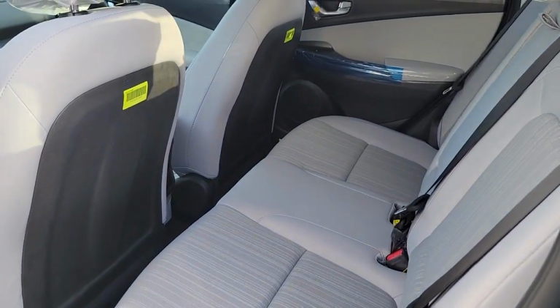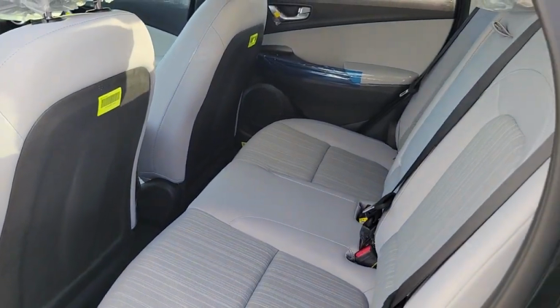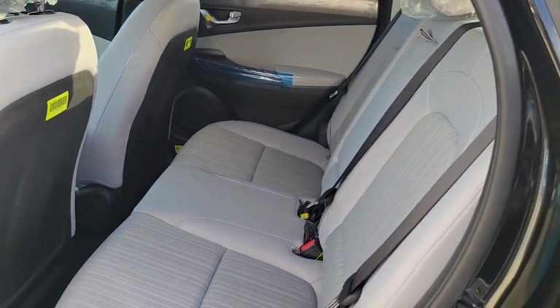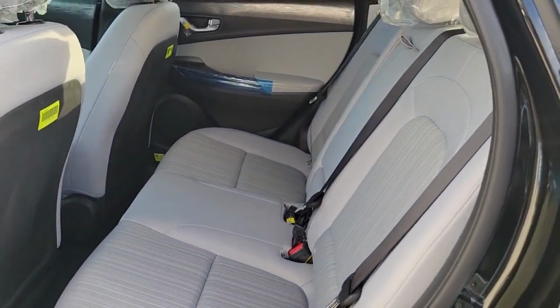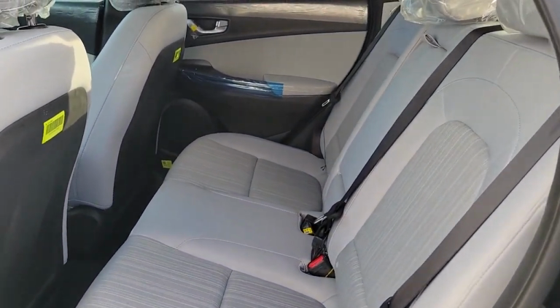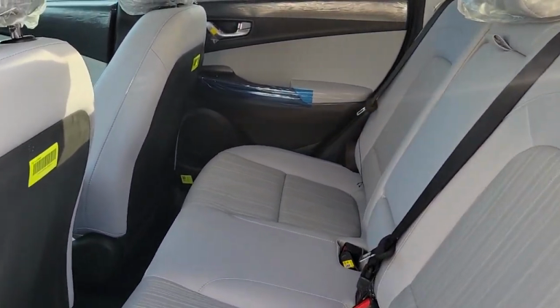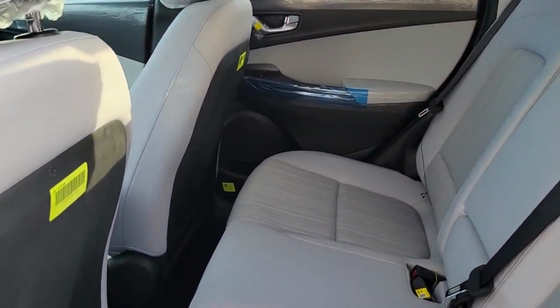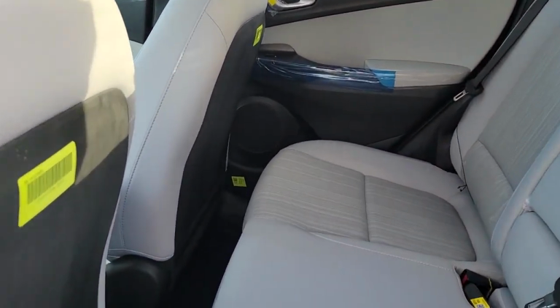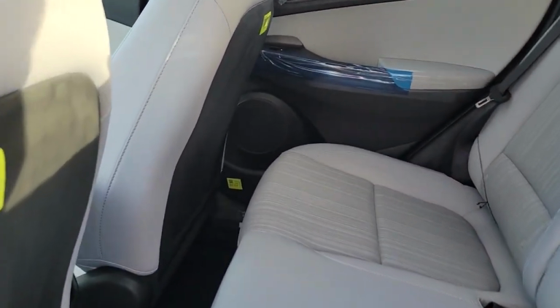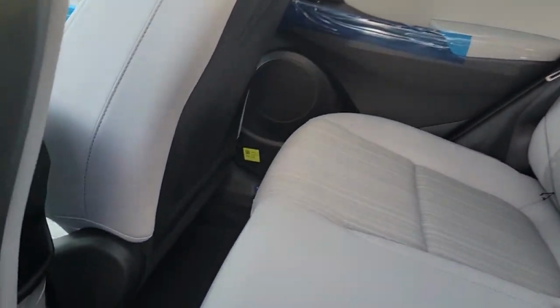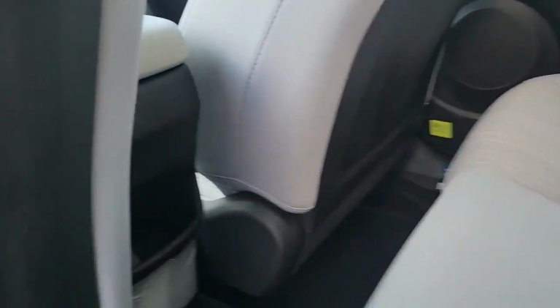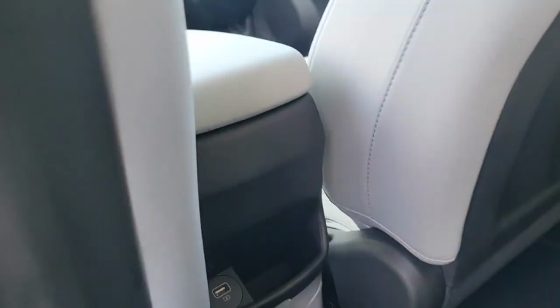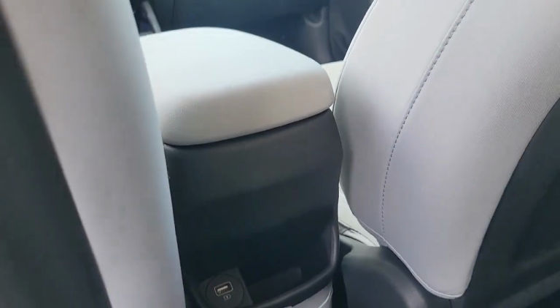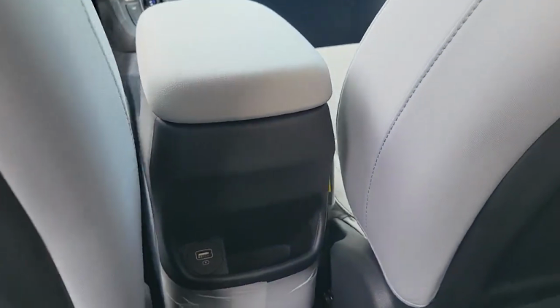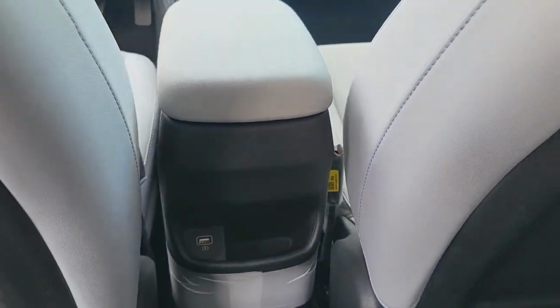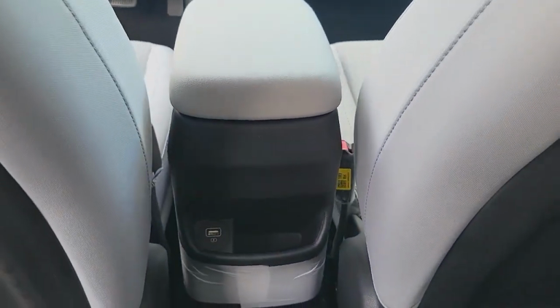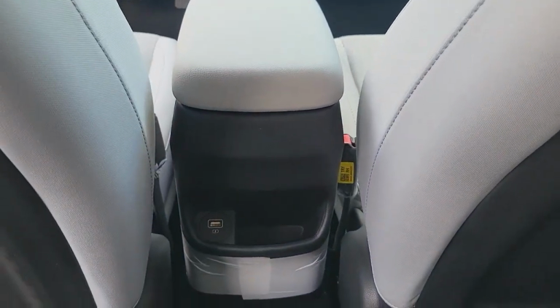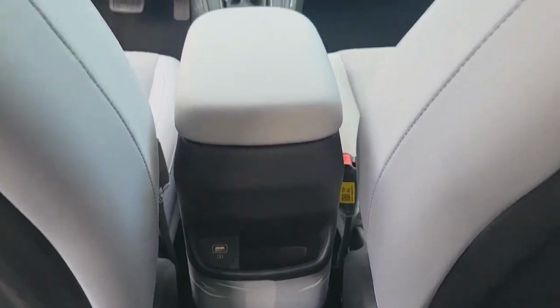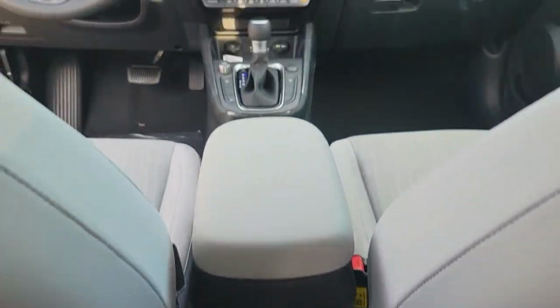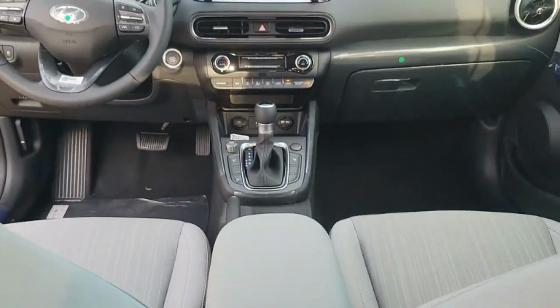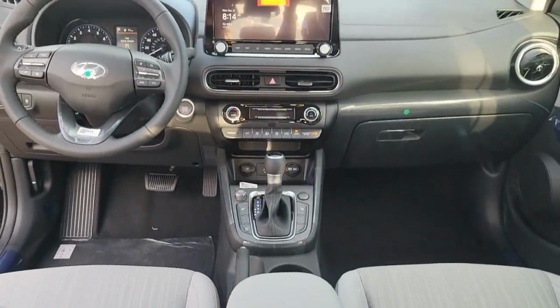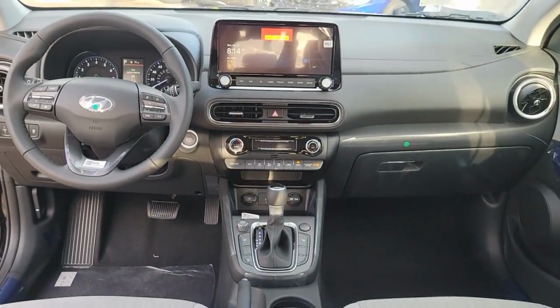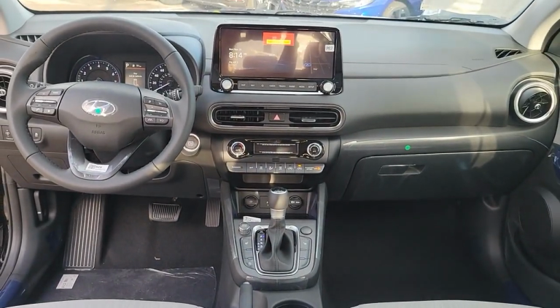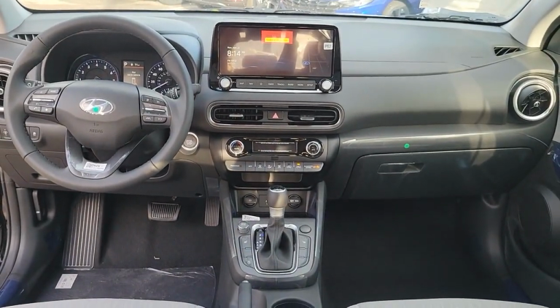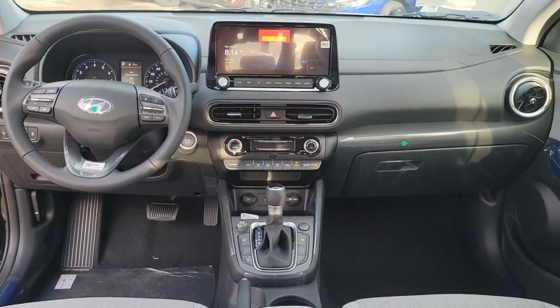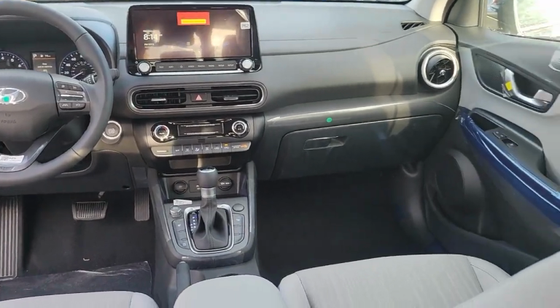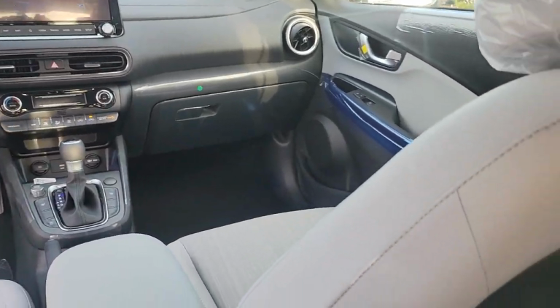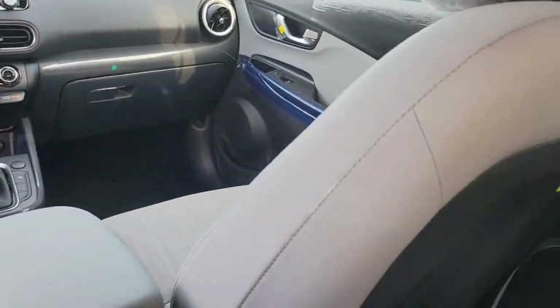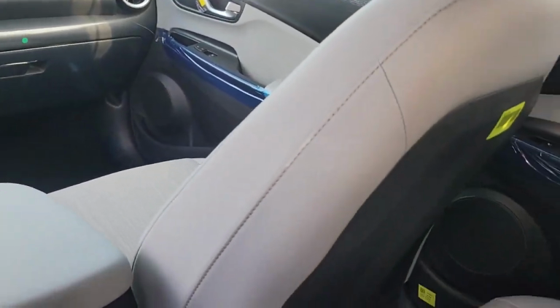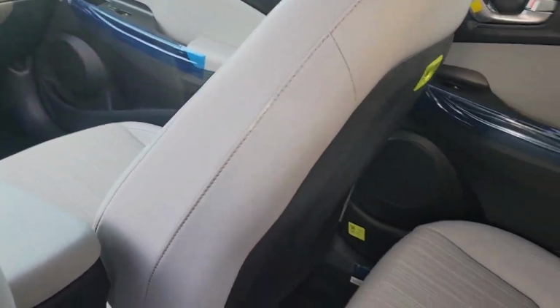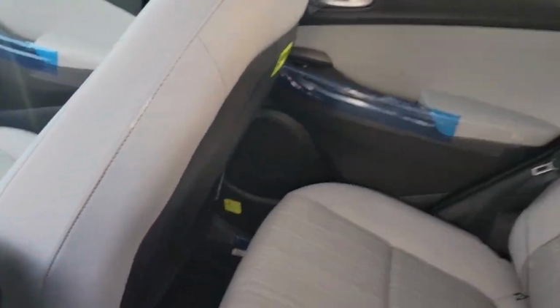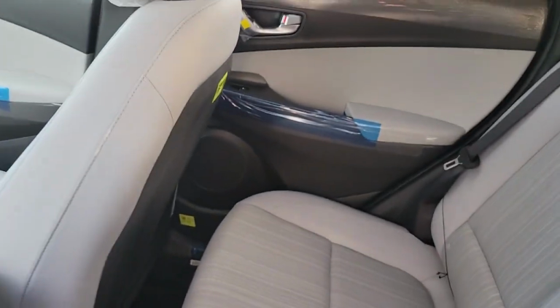Navigation system, keyless entry, sunroof/moonroof, satellite radio, aluminum wheels, electronic stability control, power driver's seat, heated front seat, leather-wrapped steering wheel, alarm.